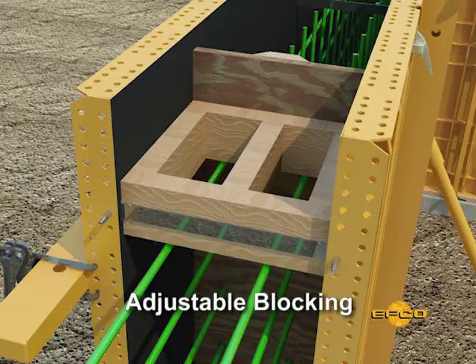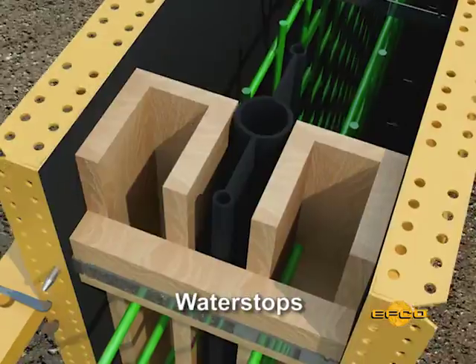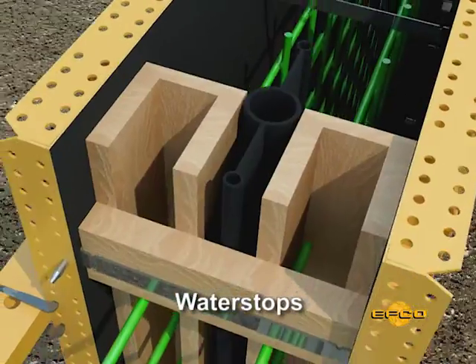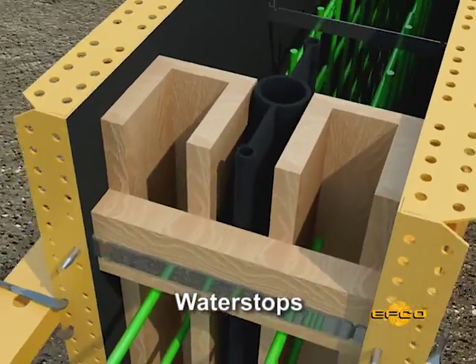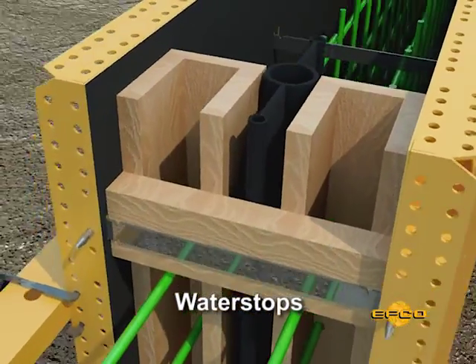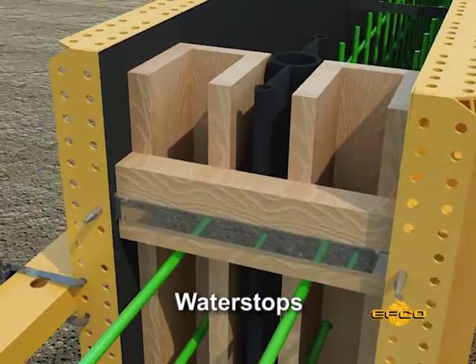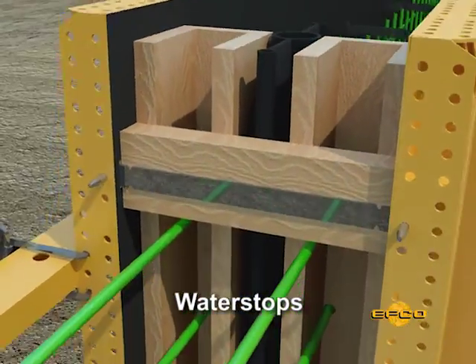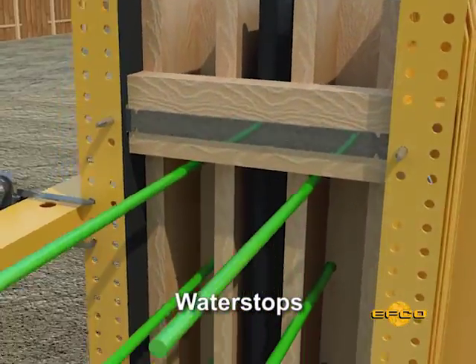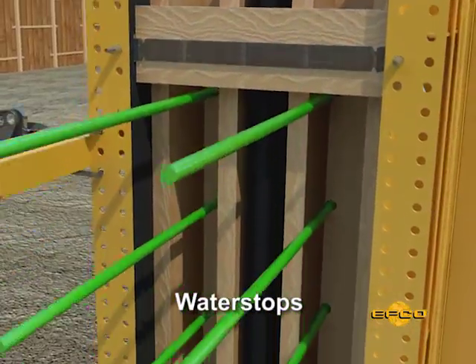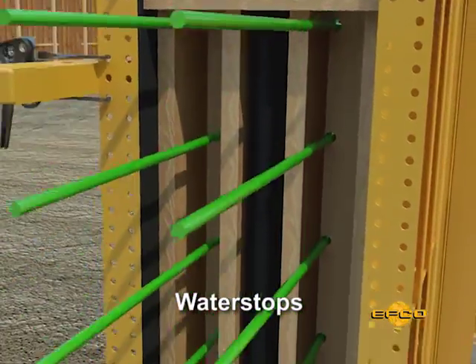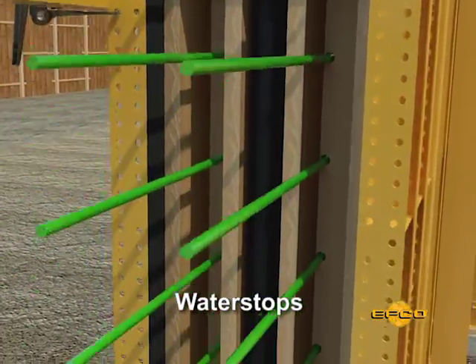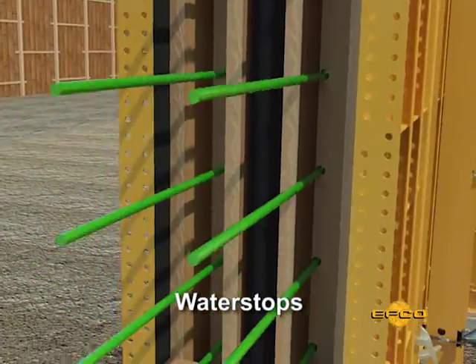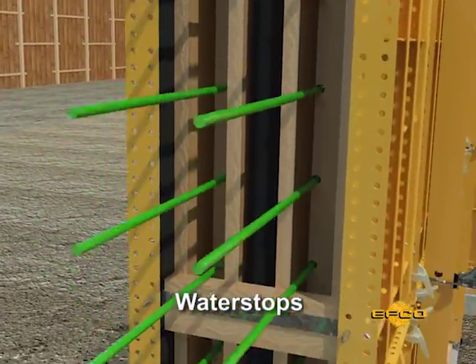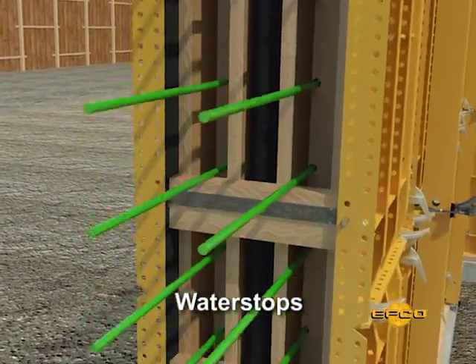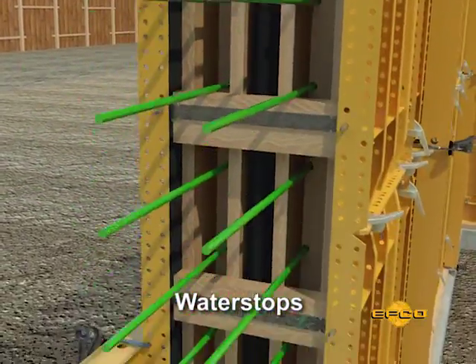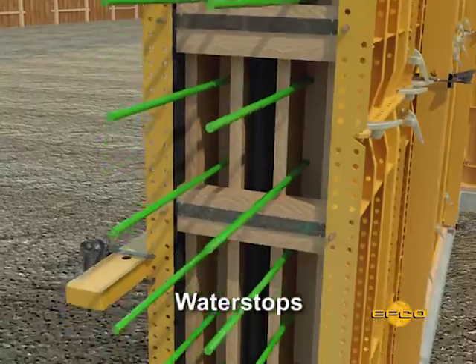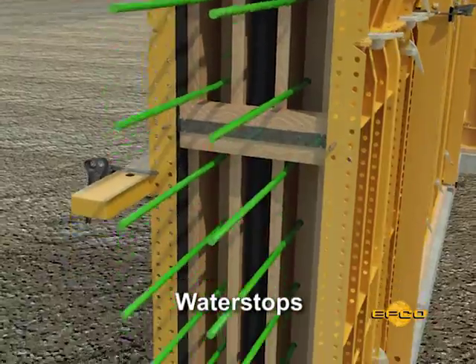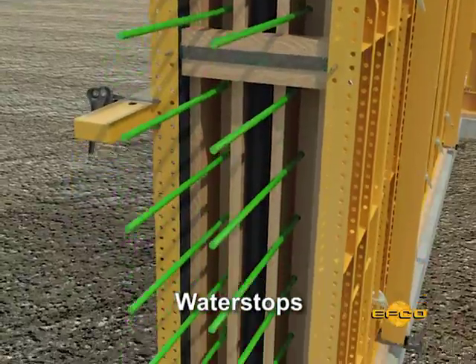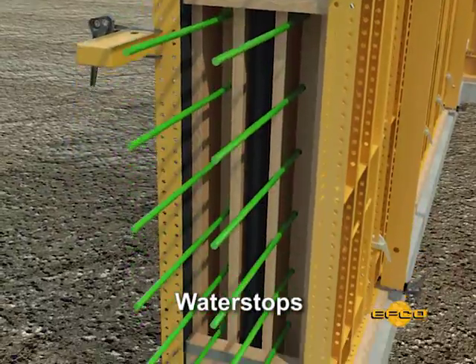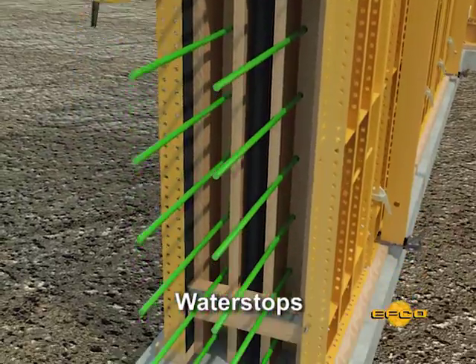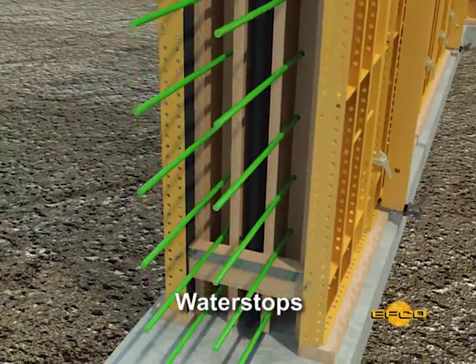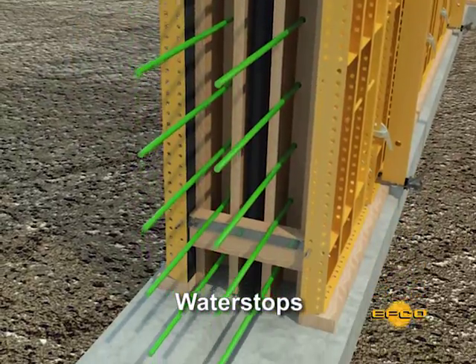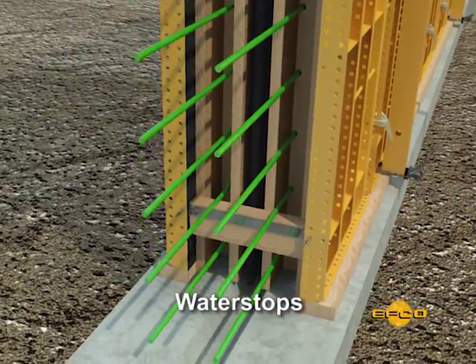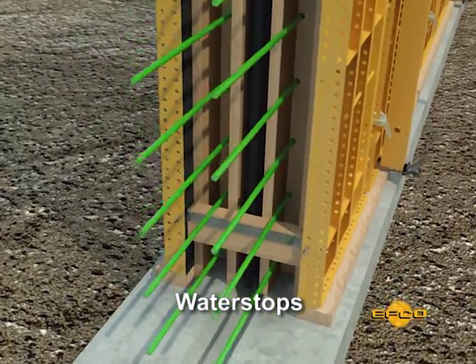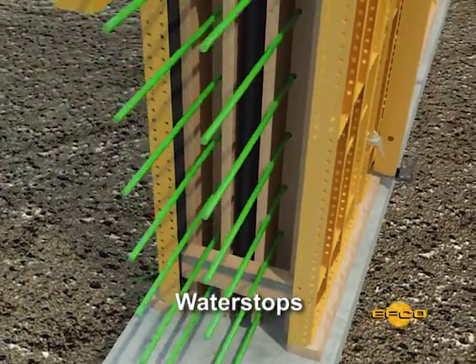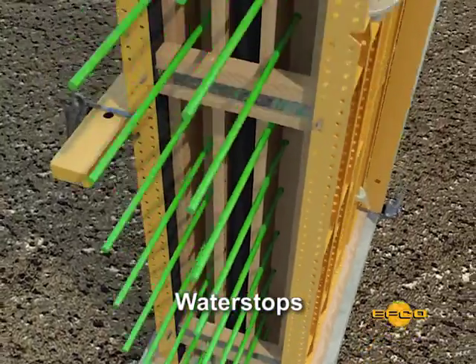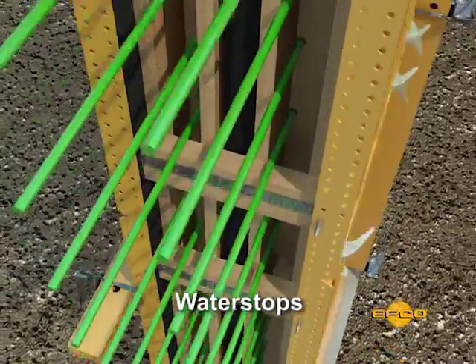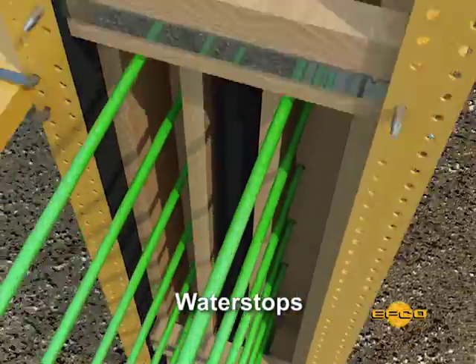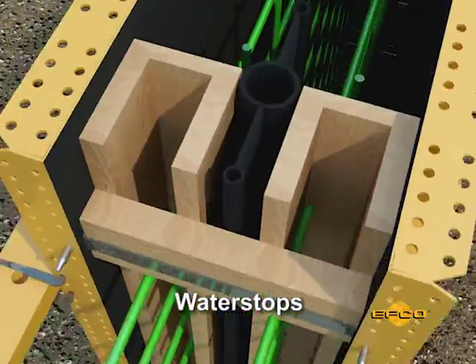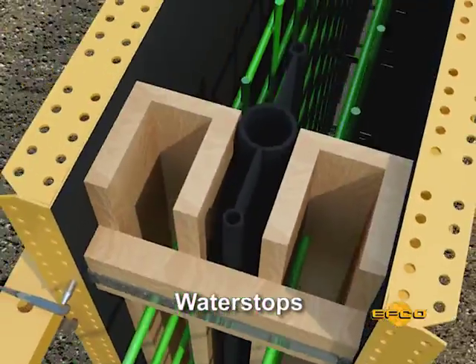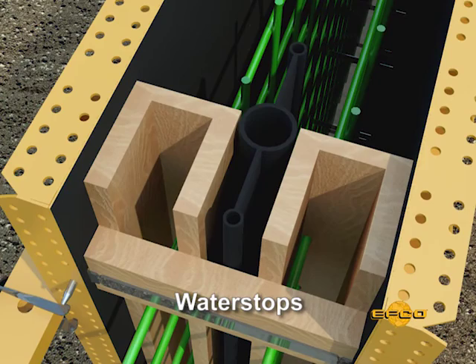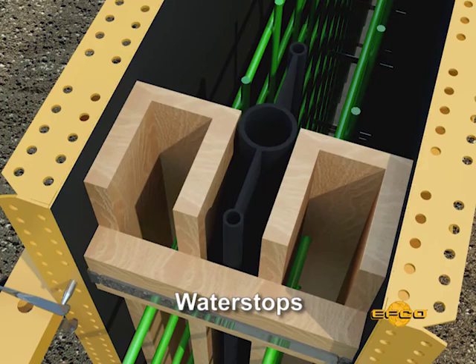When a water stop is required at the construction joint, the bulkhead must be built in two halves. A sufficient space must be blocked between the tie and the bulkhead to allow the water stop to remain in place.